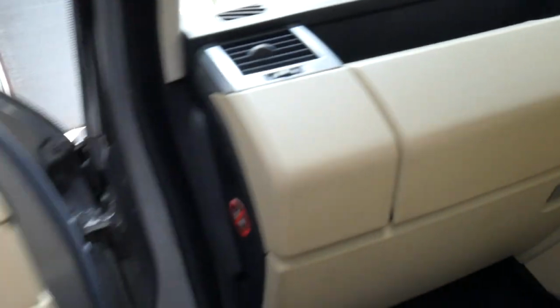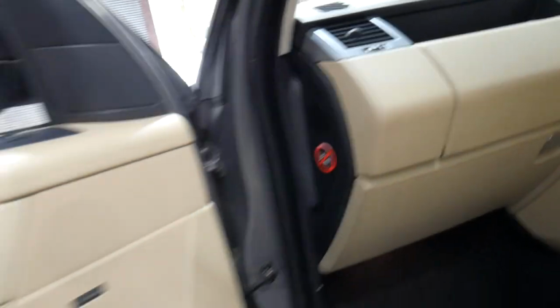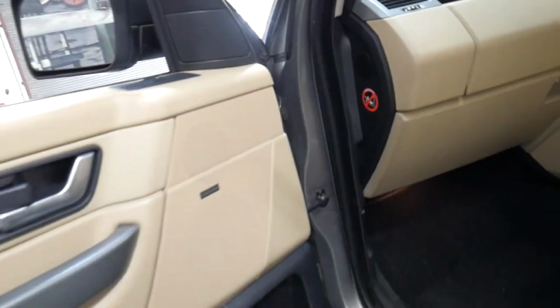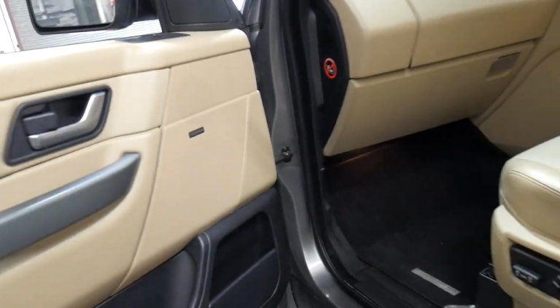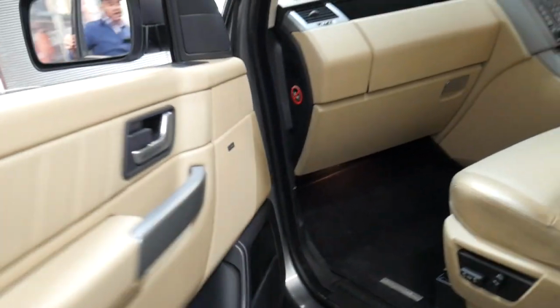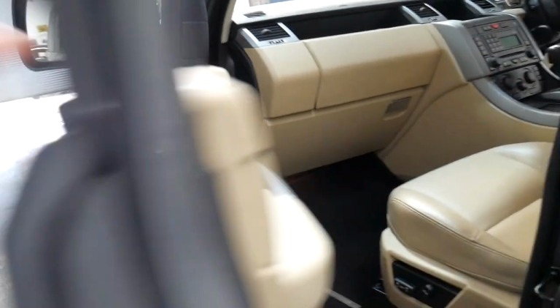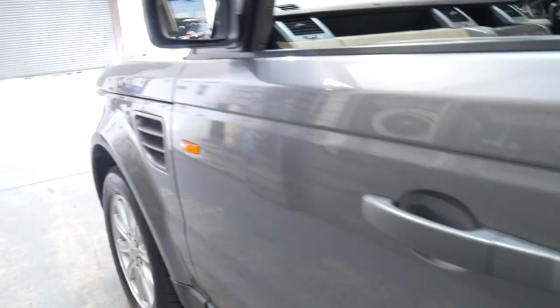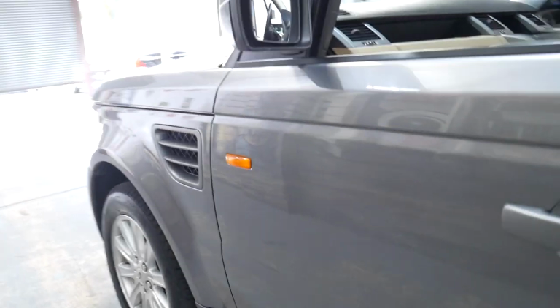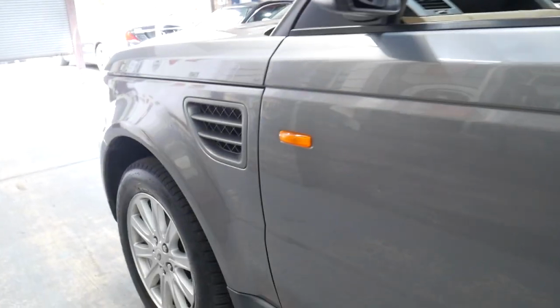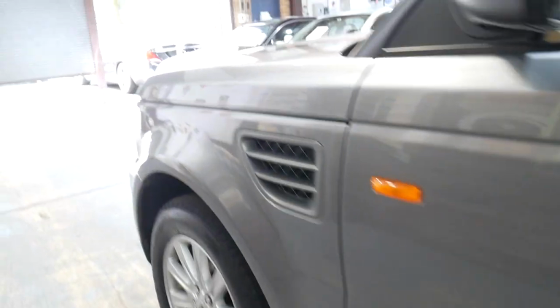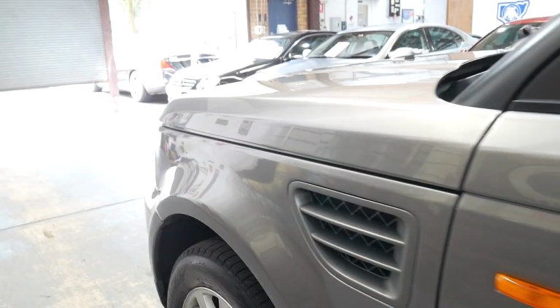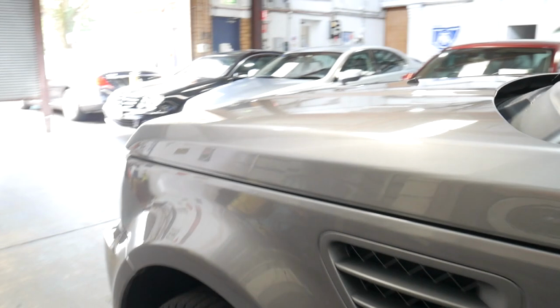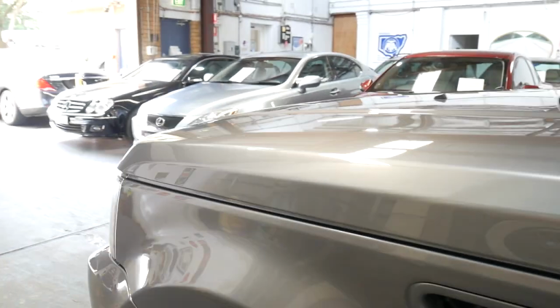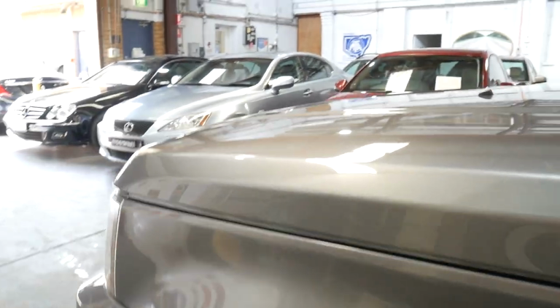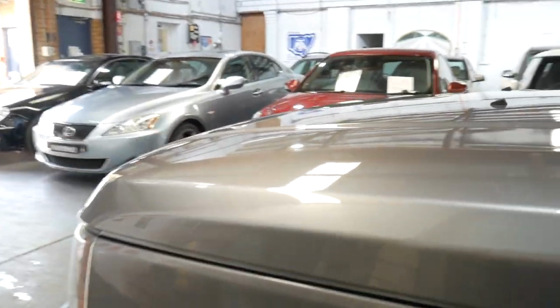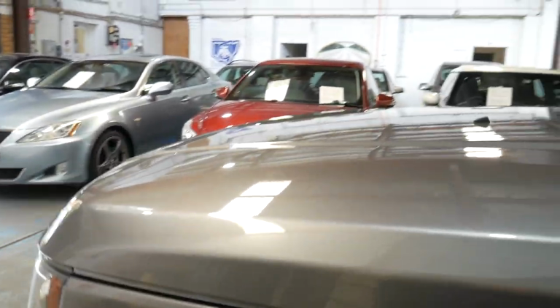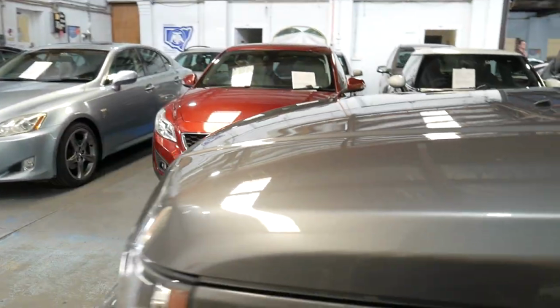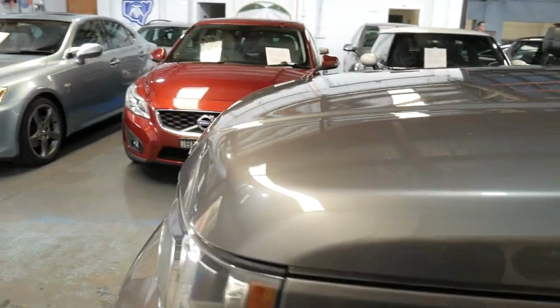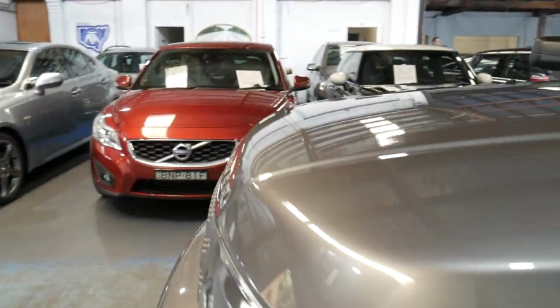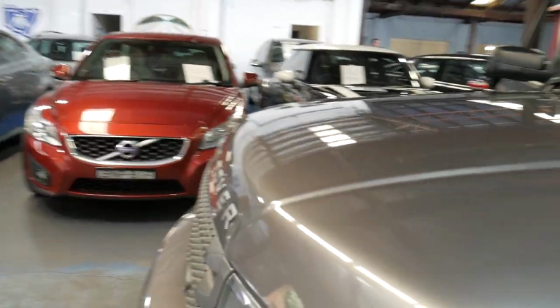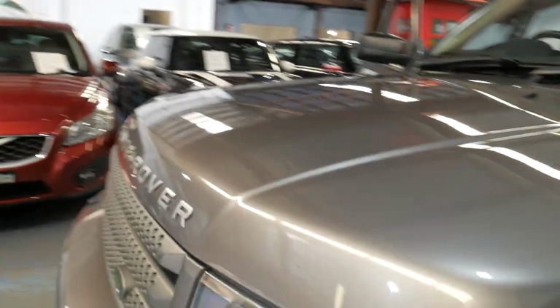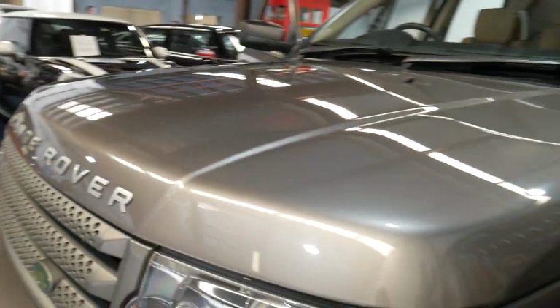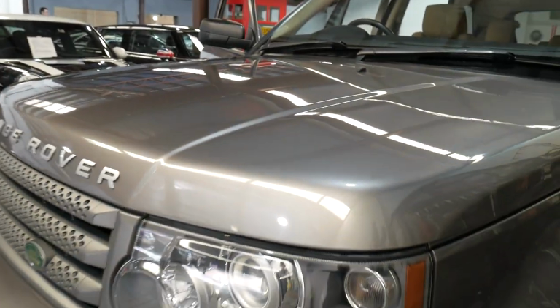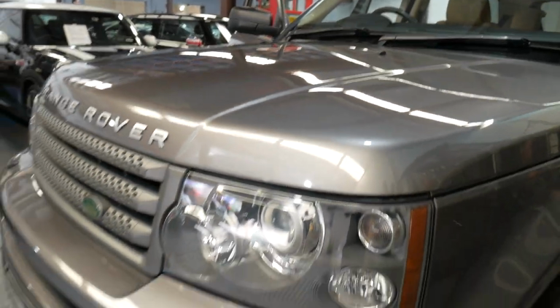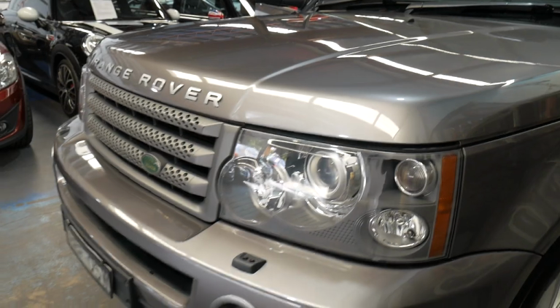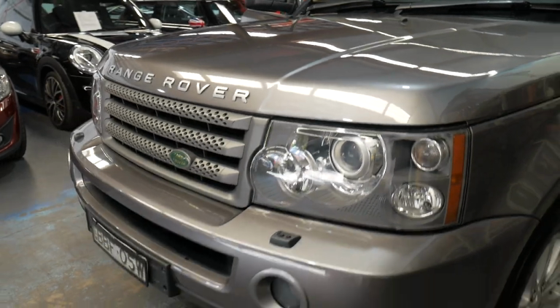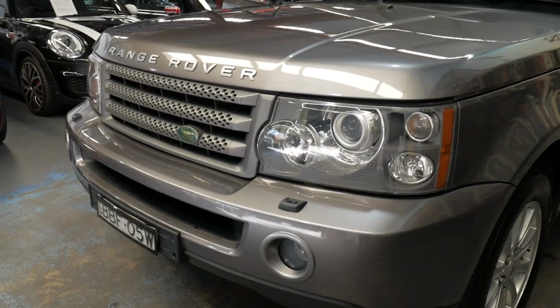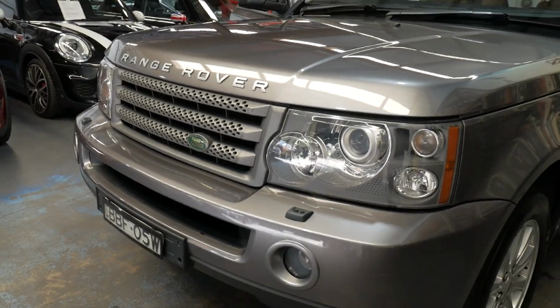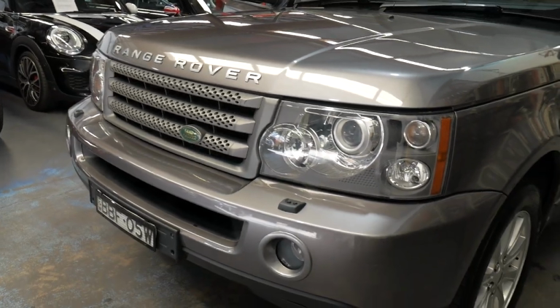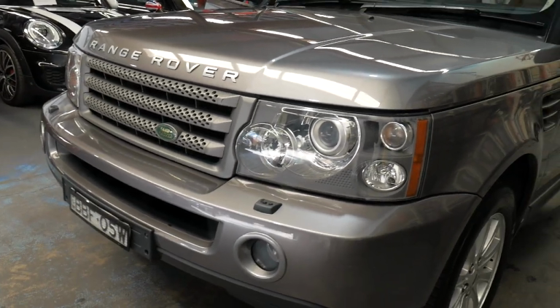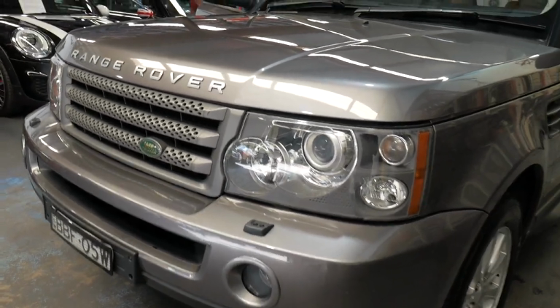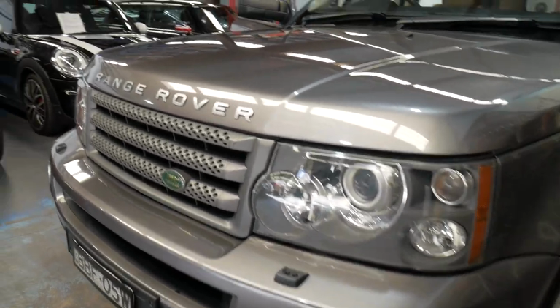You've got your service books, spare keys, and a Harman Kardon sound system, which is lovely. Incidentally, we can organise finance and extended warranties. The car has got a long, long life ahead of it.